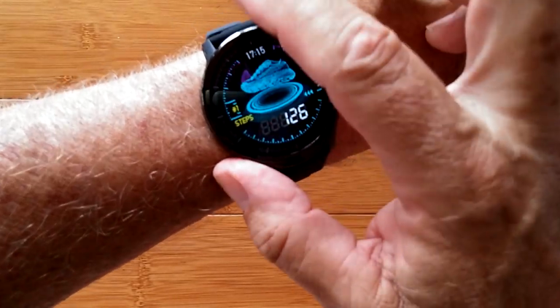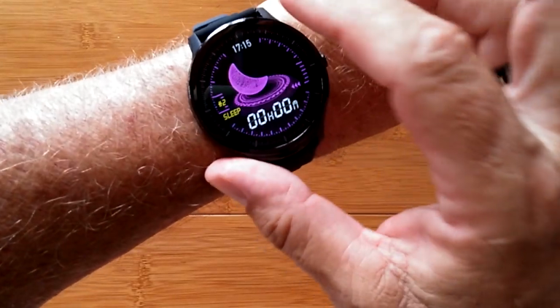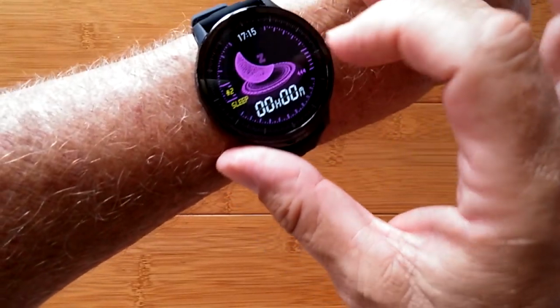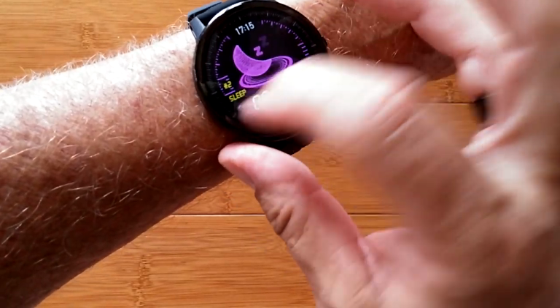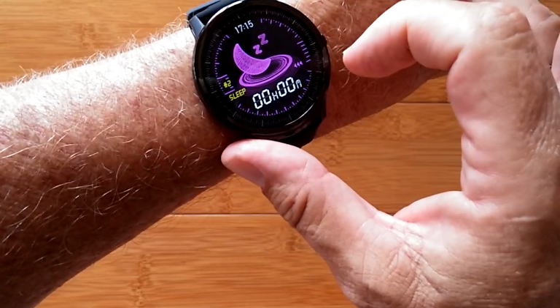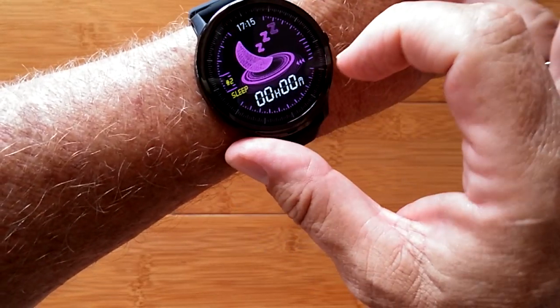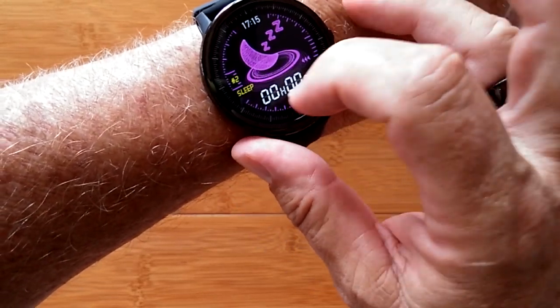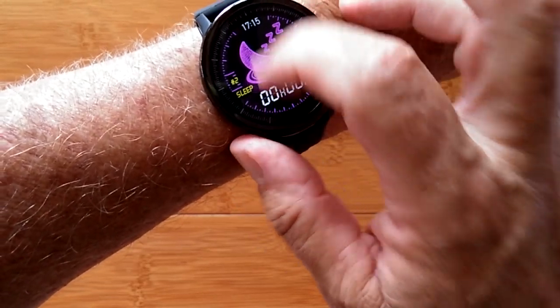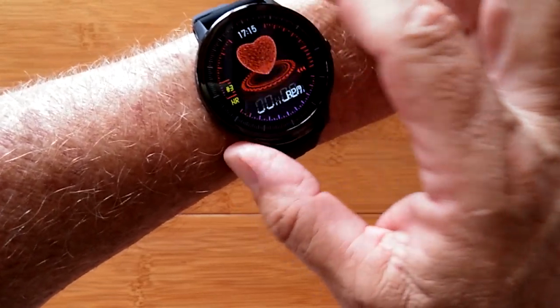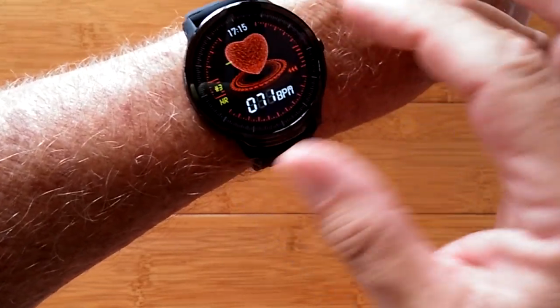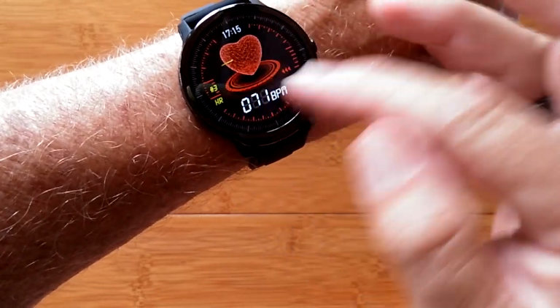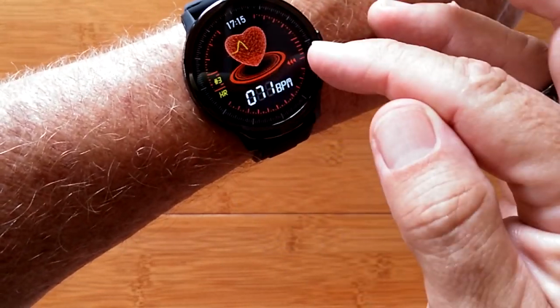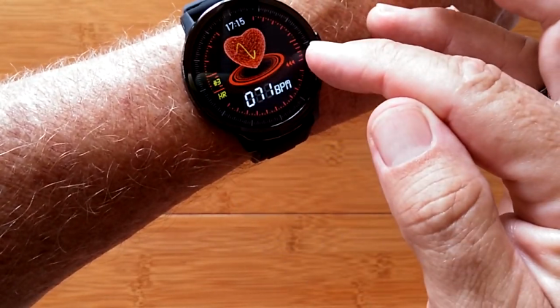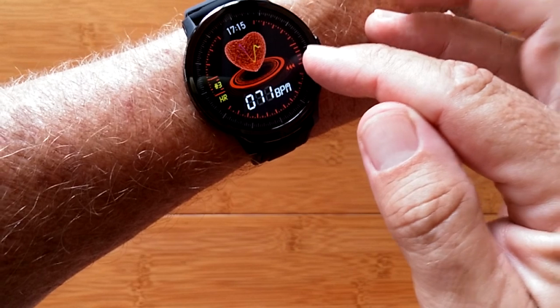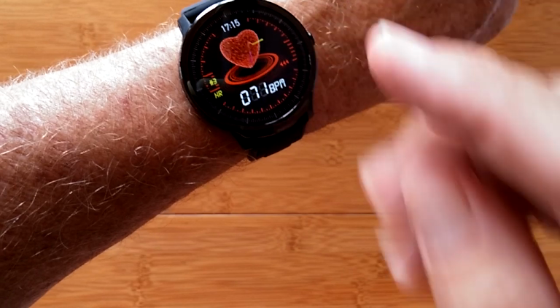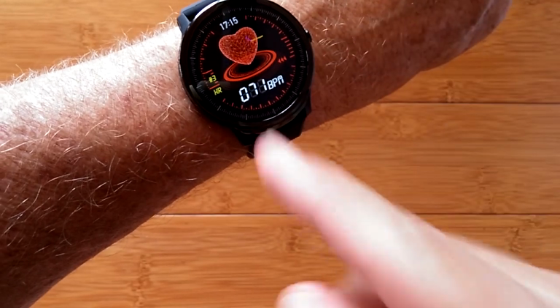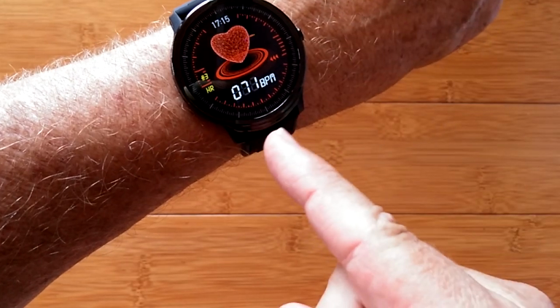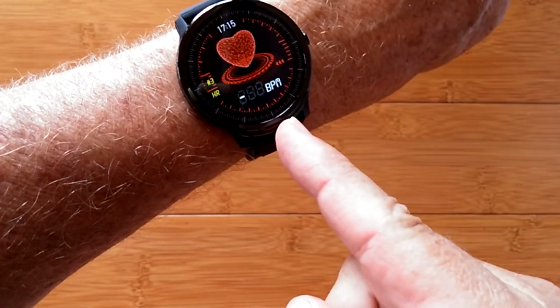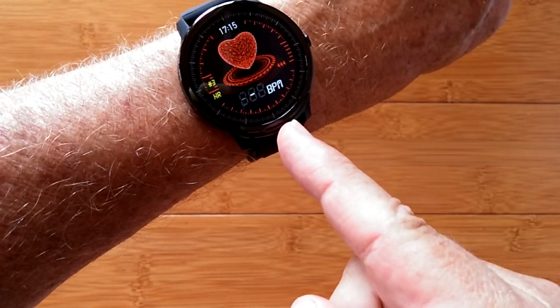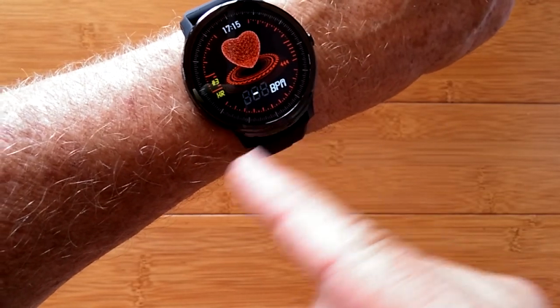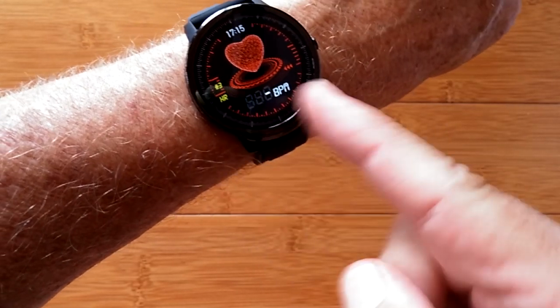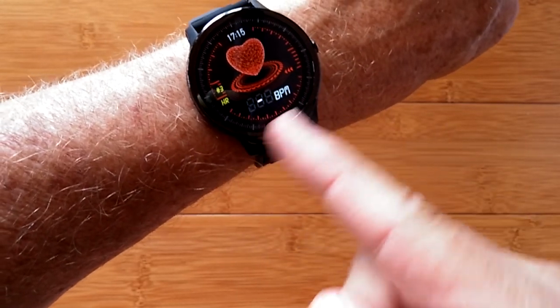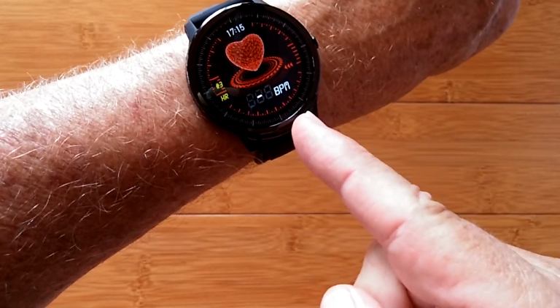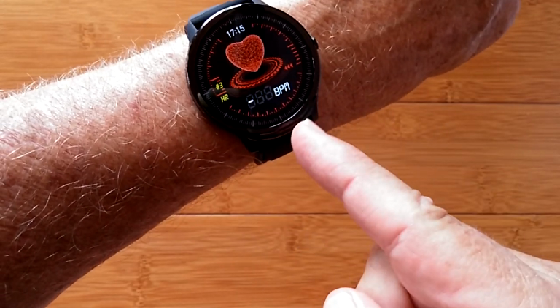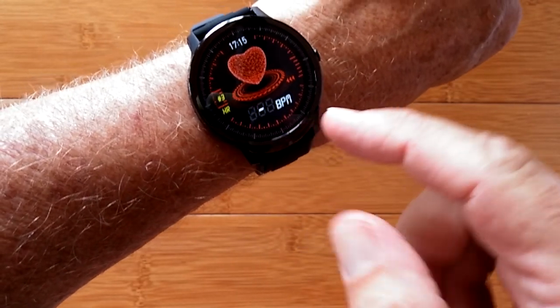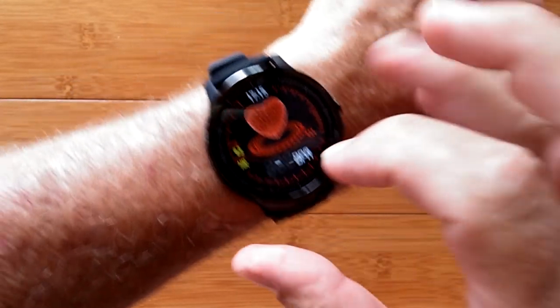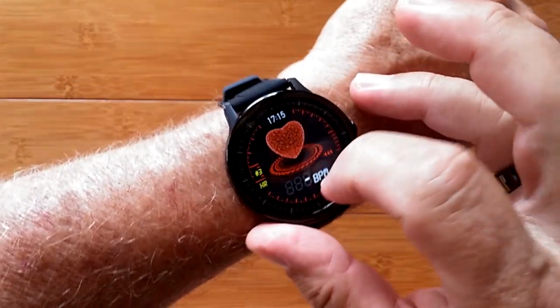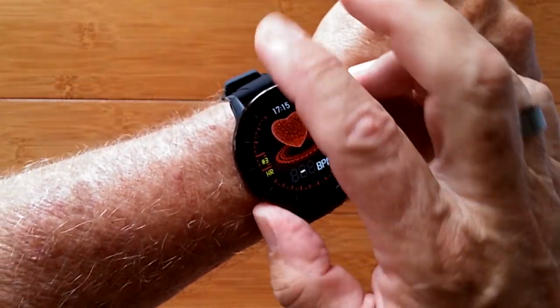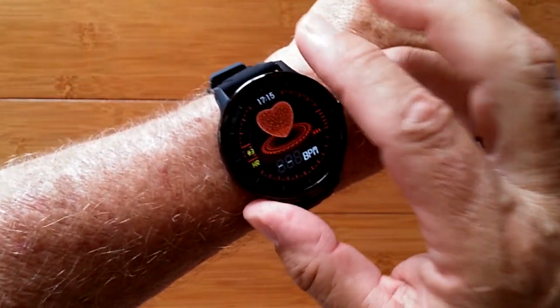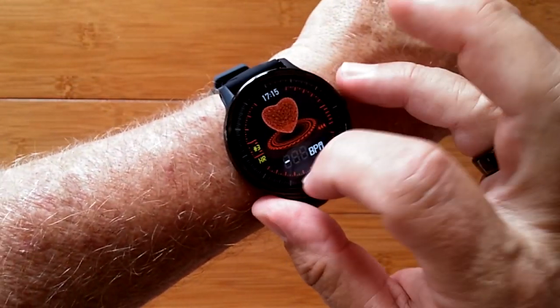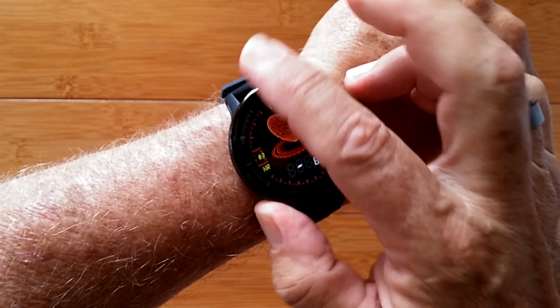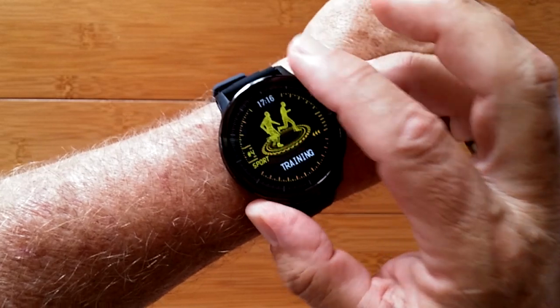You've got last night's sleep time, heart rate computation, and as soon as you hit that page, it begins calculating for you.